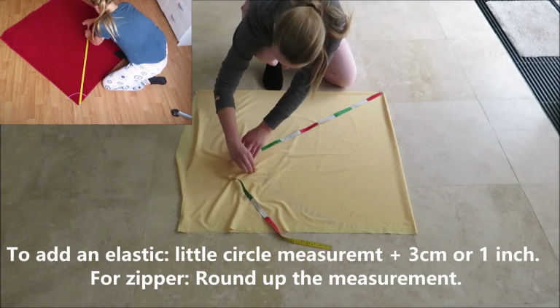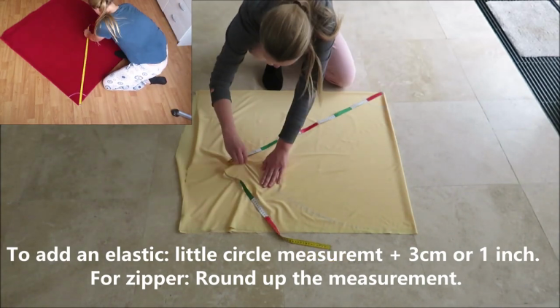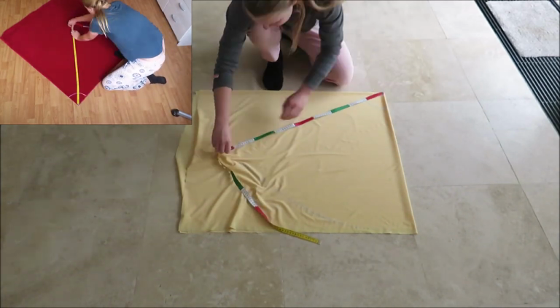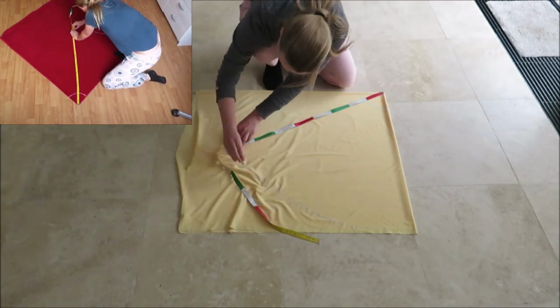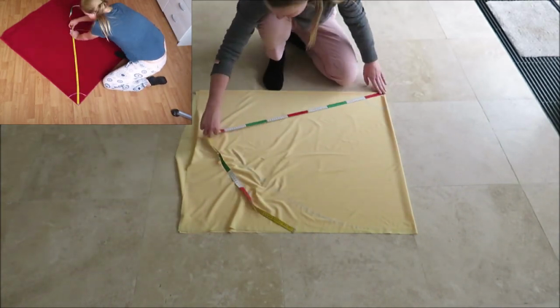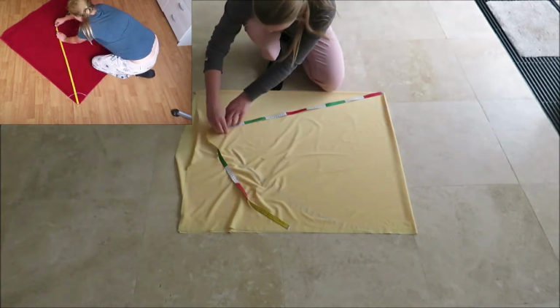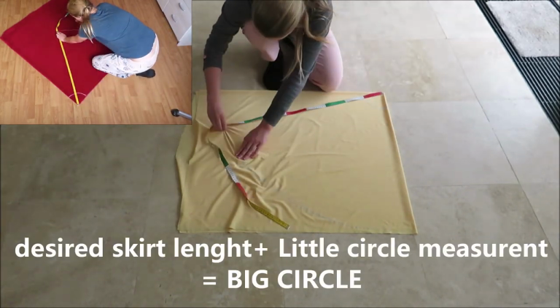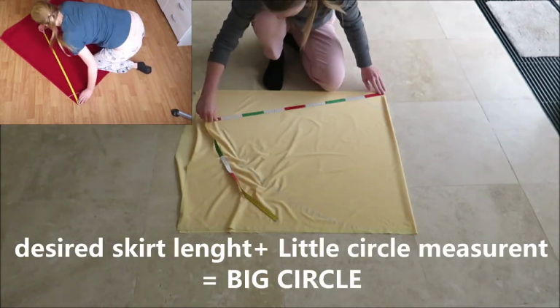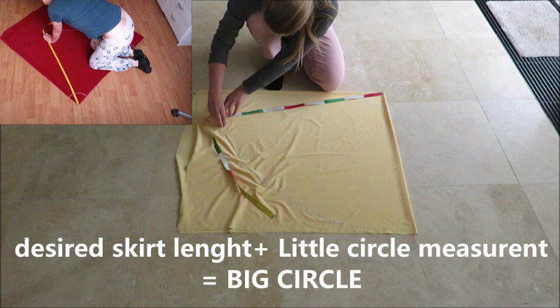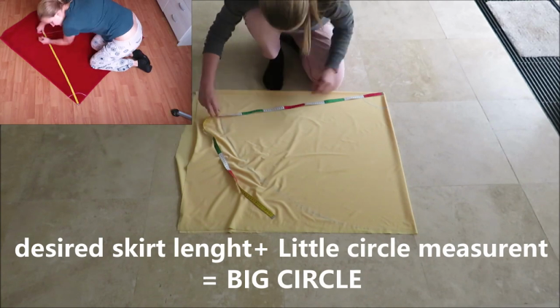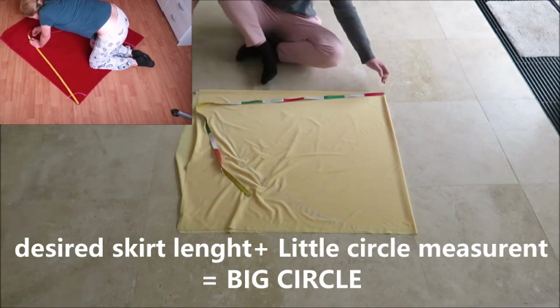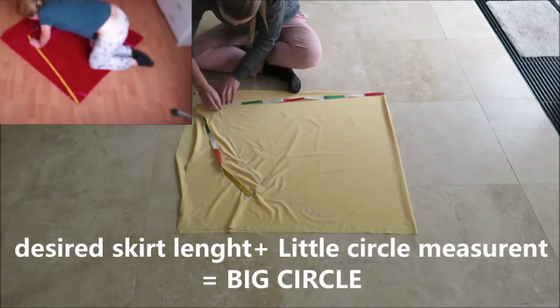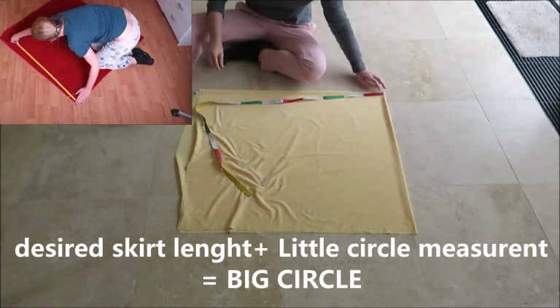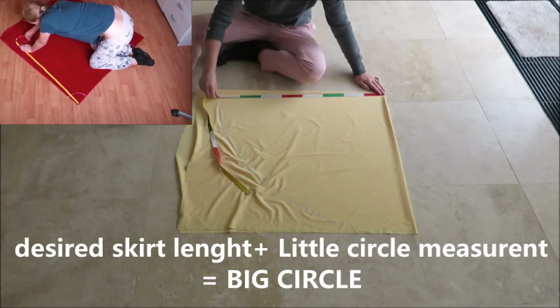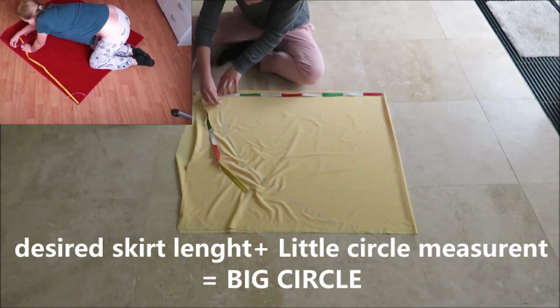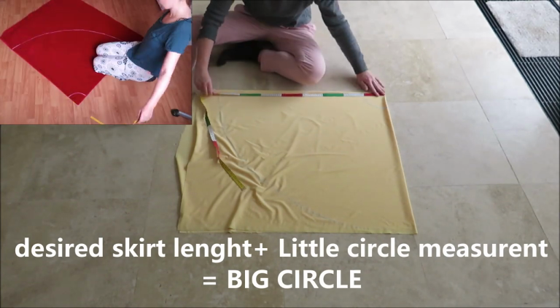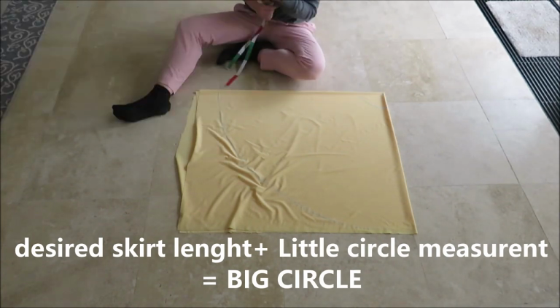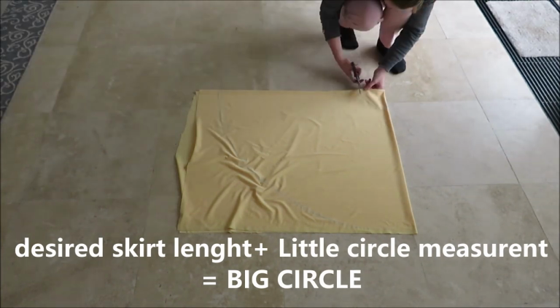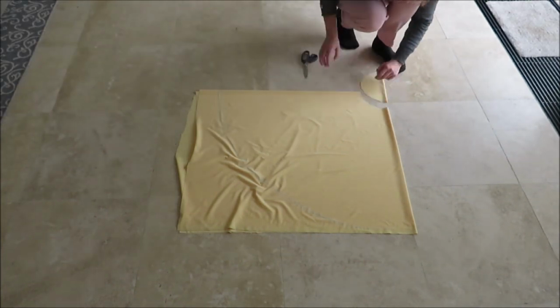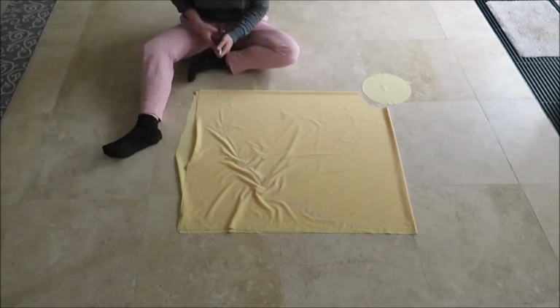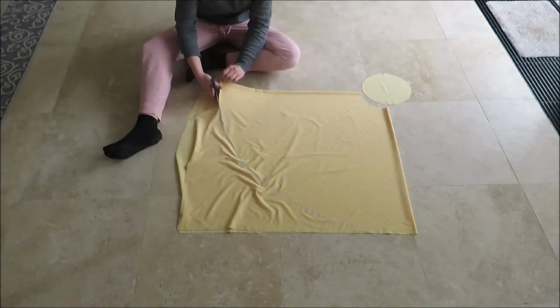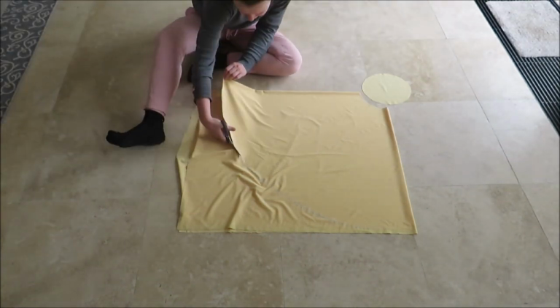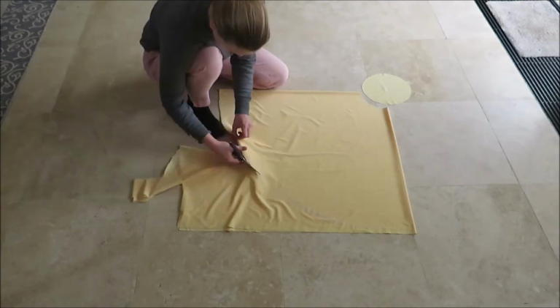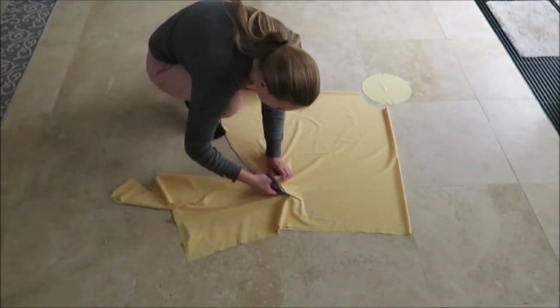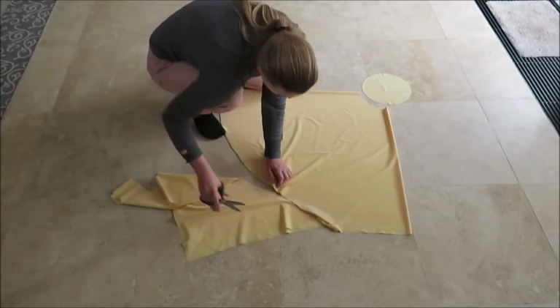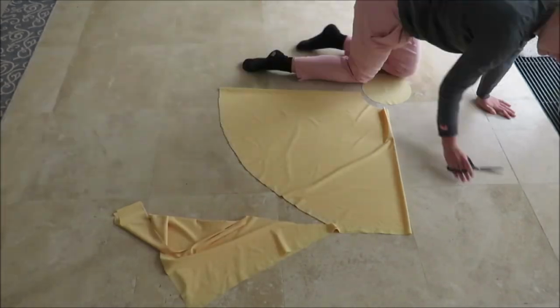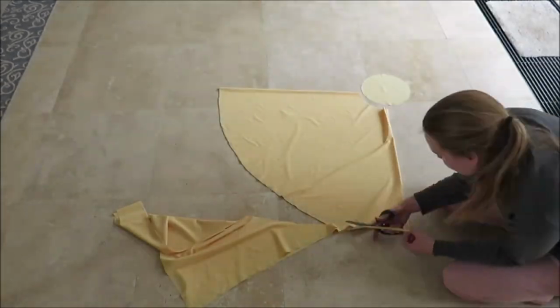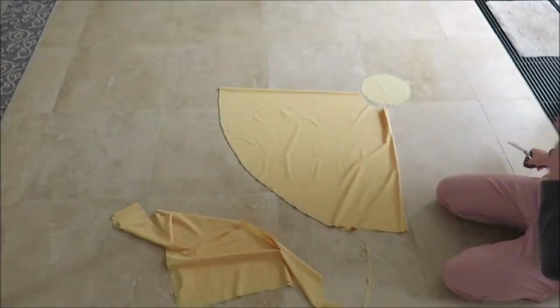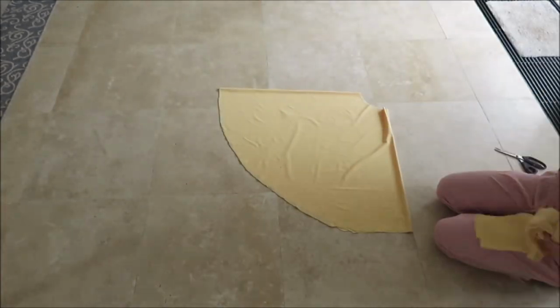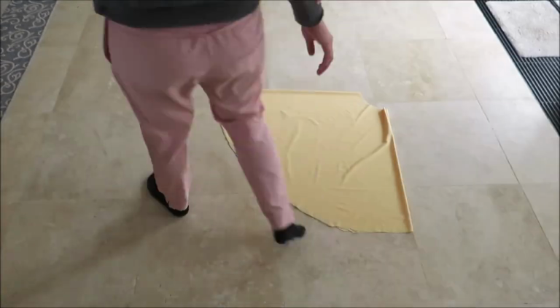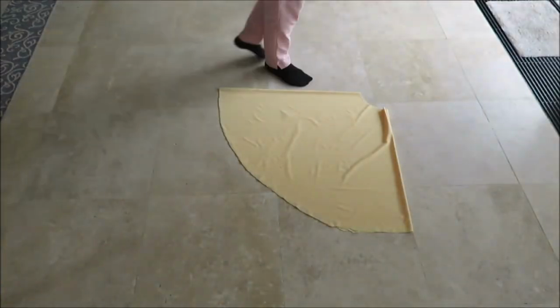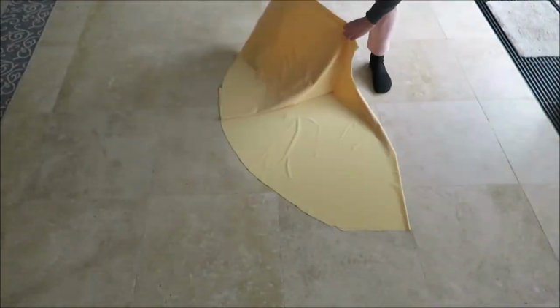For the big circle, add your desired skirt length to your little circle measurement and draw a big circle. Cut this out and unfold it. You can lay this in your garden to increase your UFO sightings in your area.